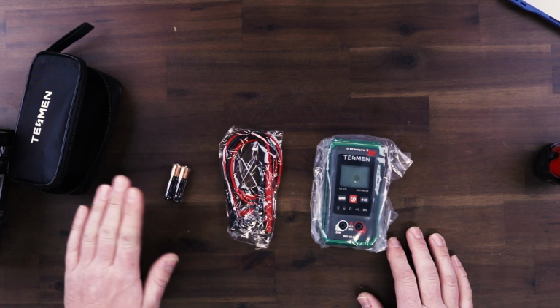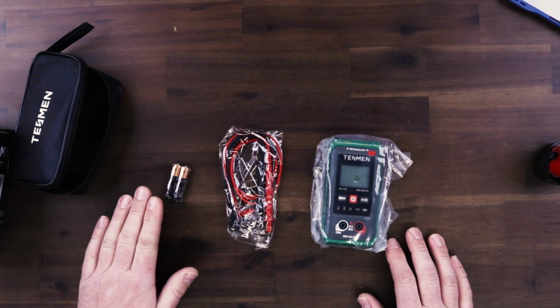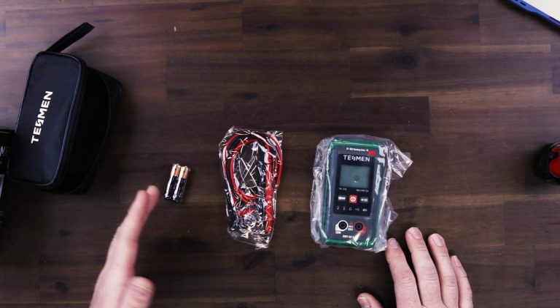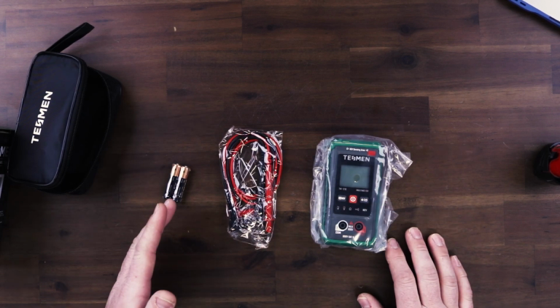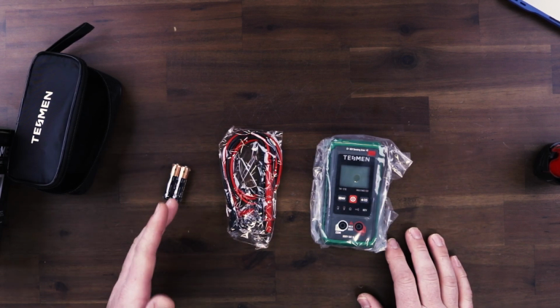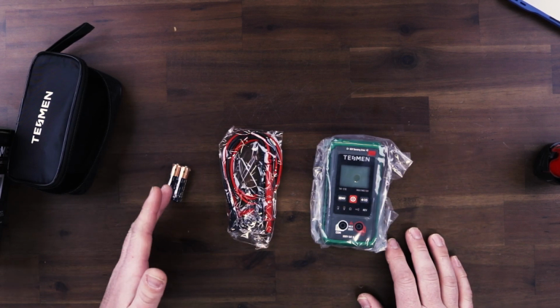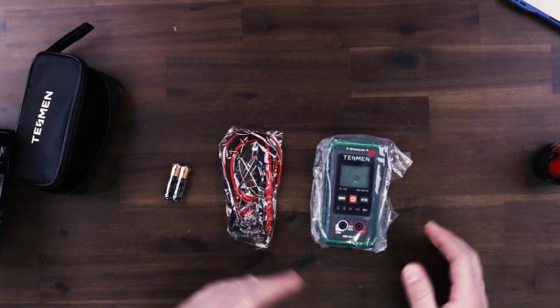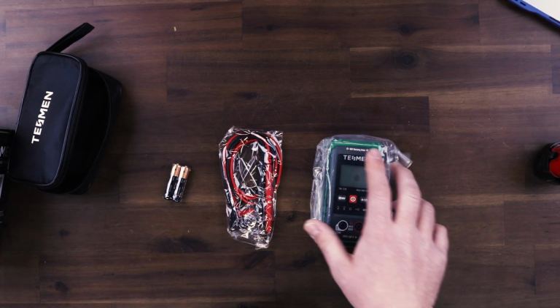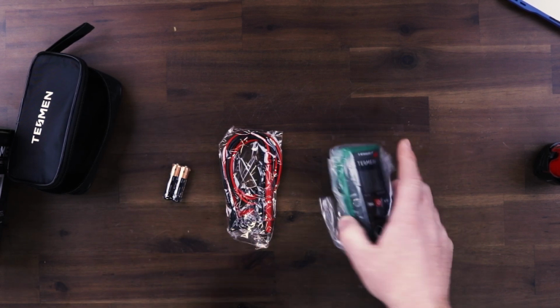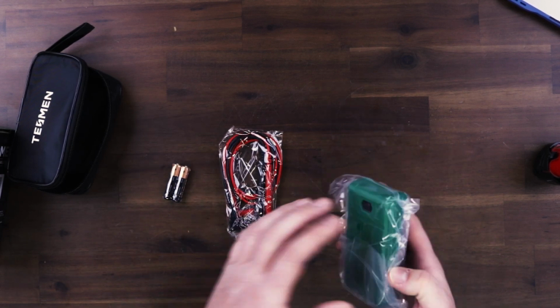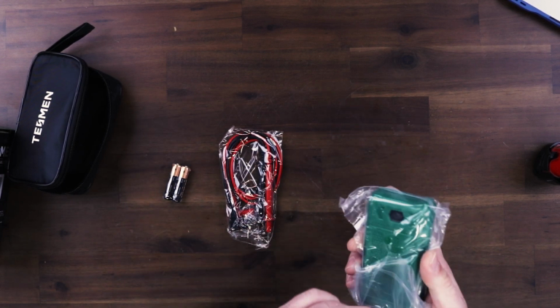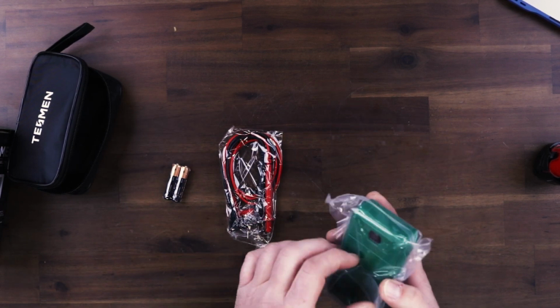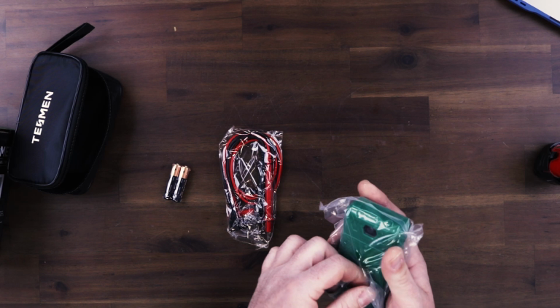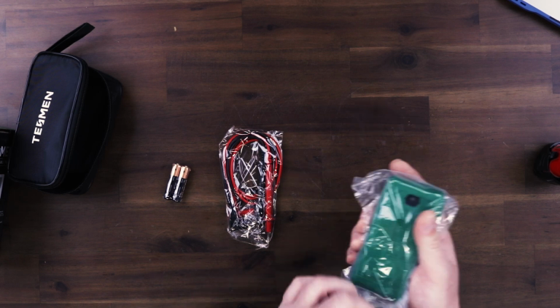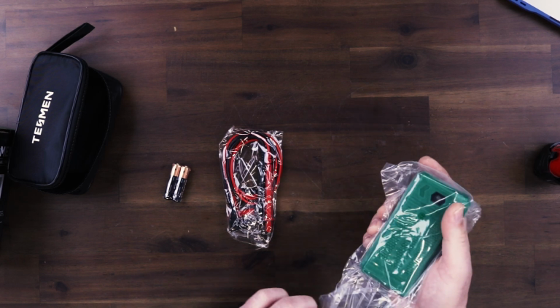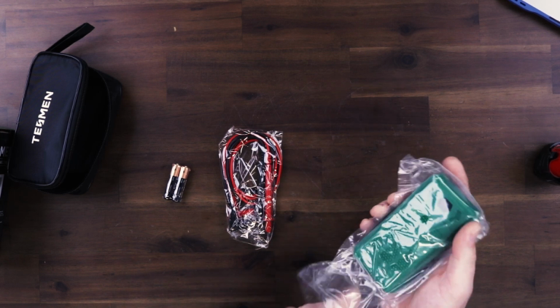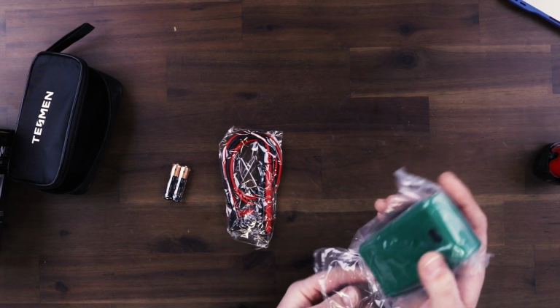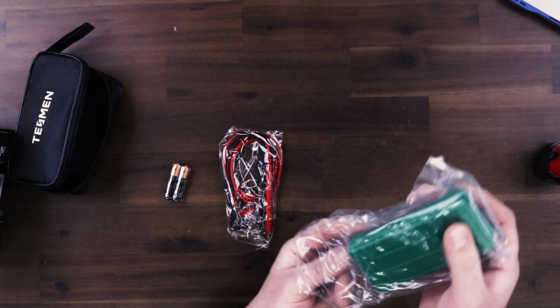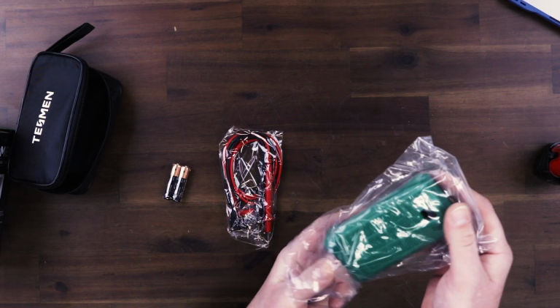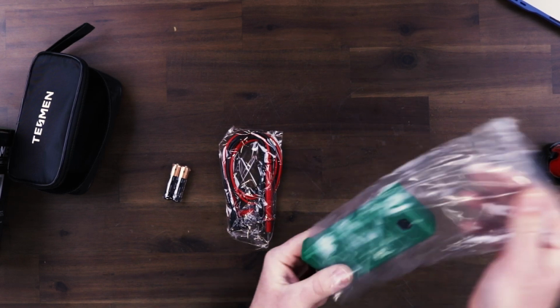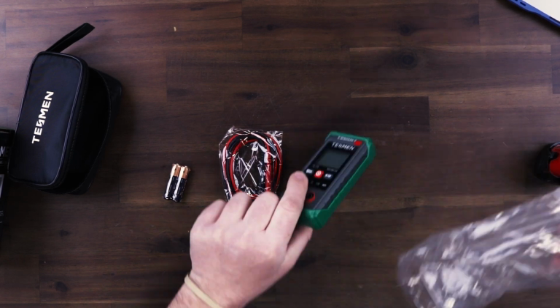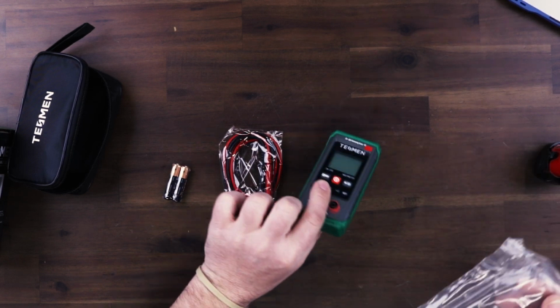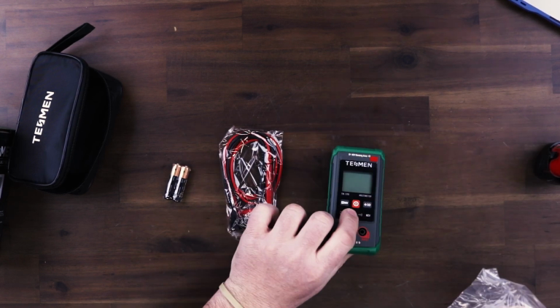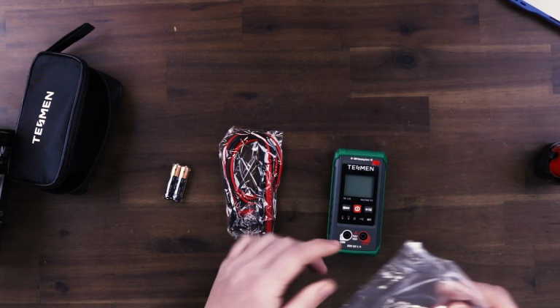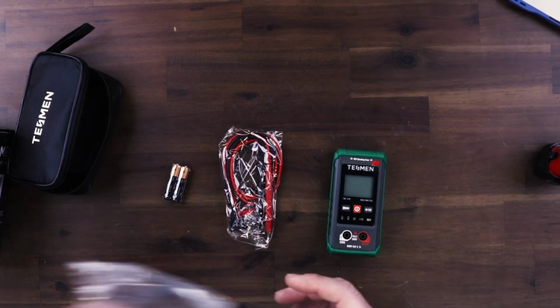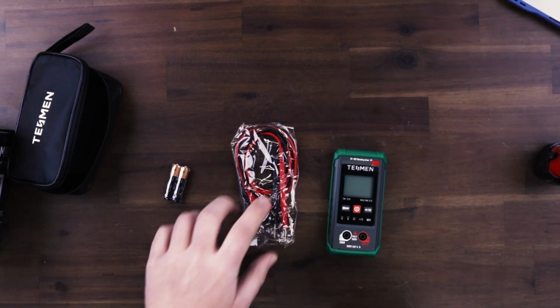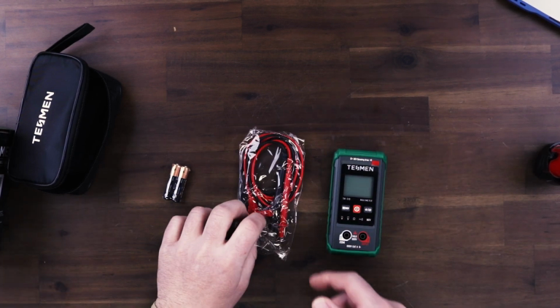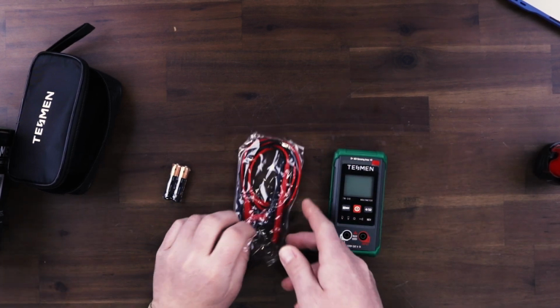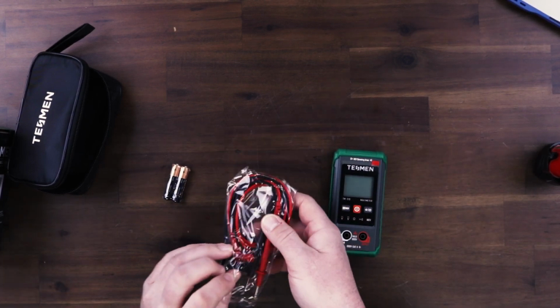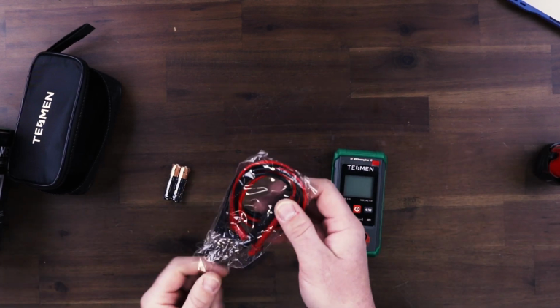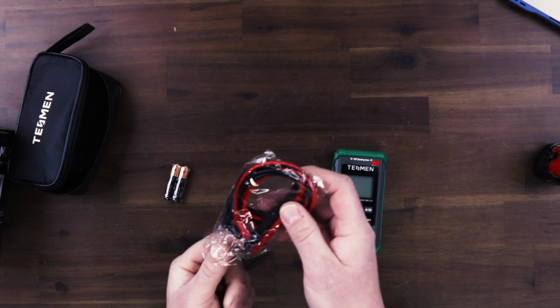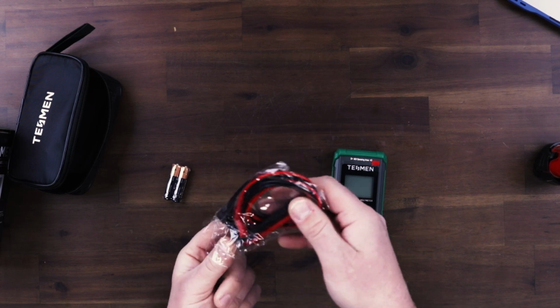It does come with batteries — that's awesome, especially at the price point of $9.99. You get a really good carrying case for the price. And in here, you get the multimeter and you get the leads.